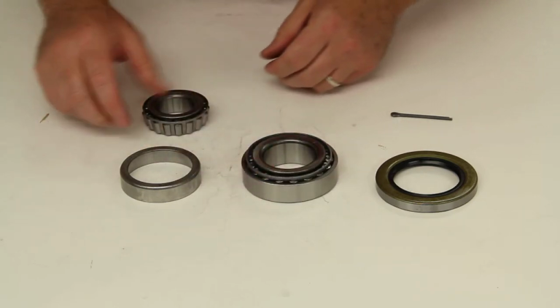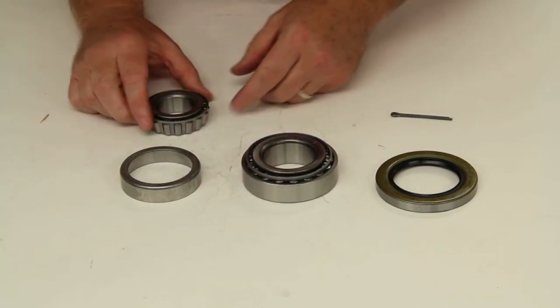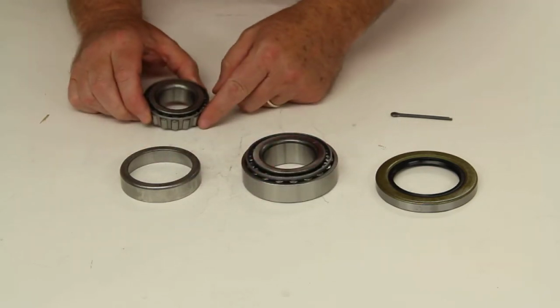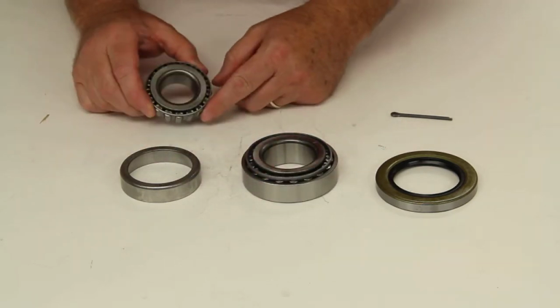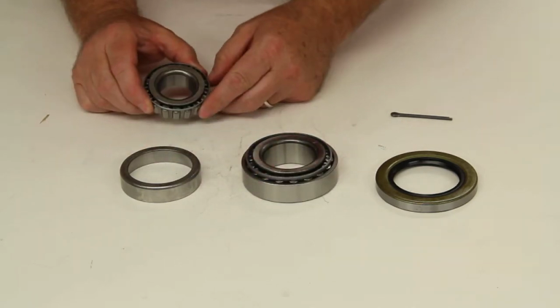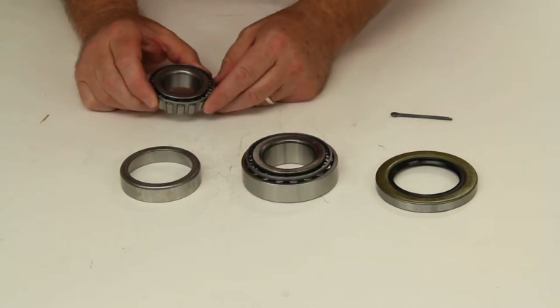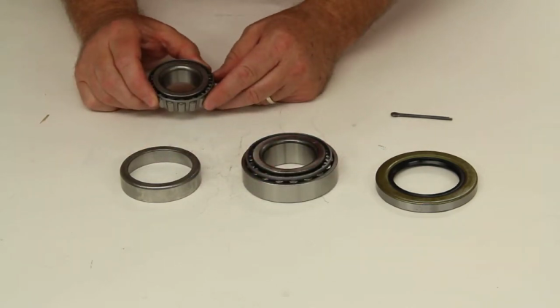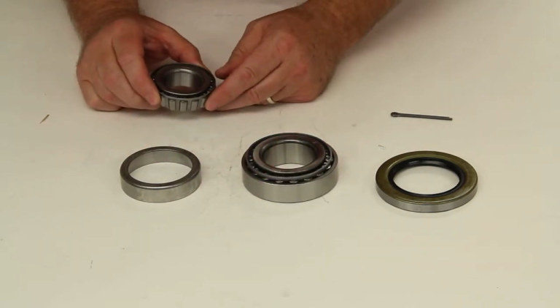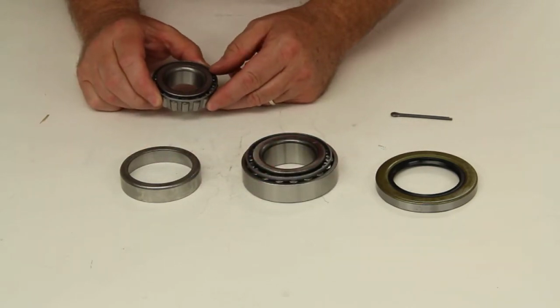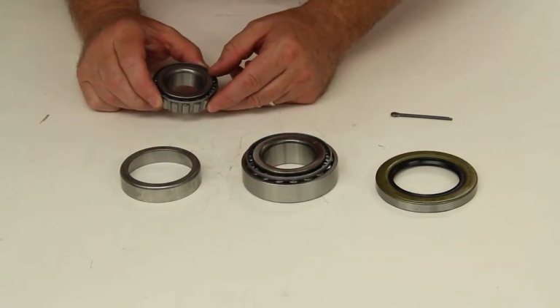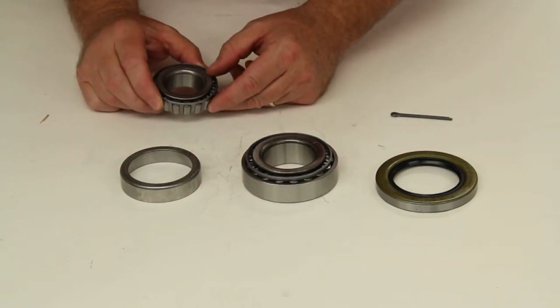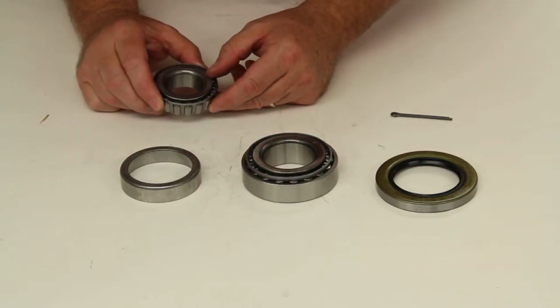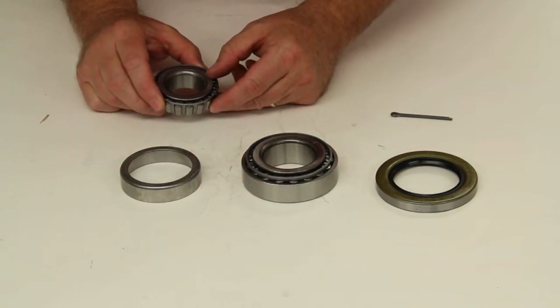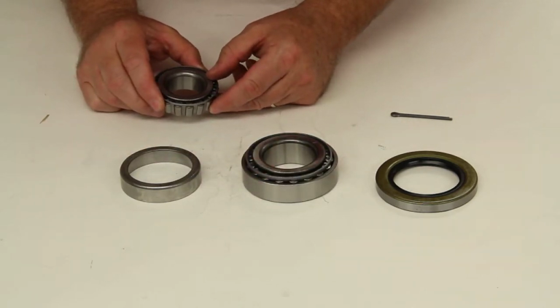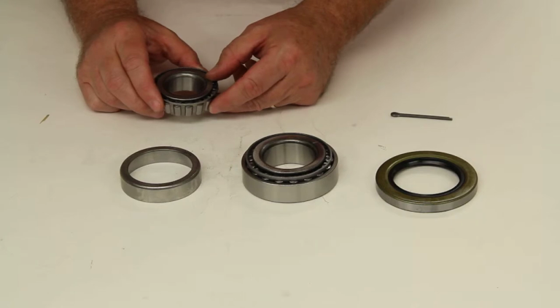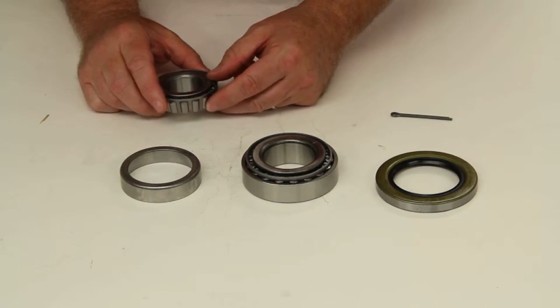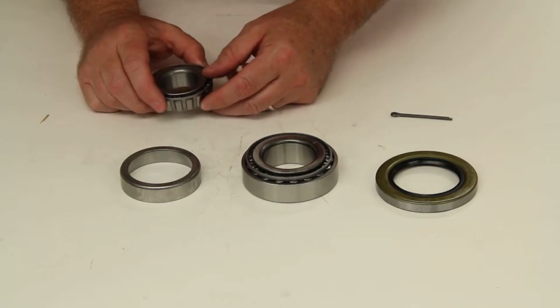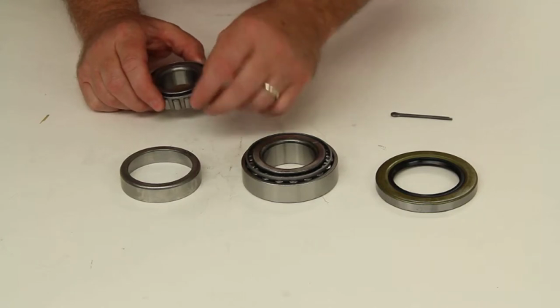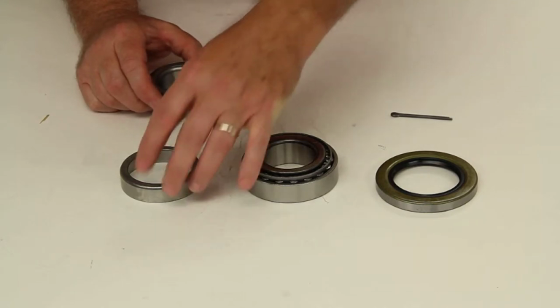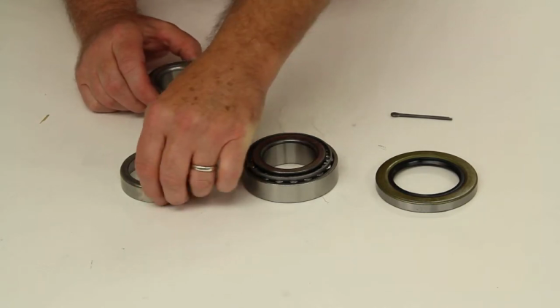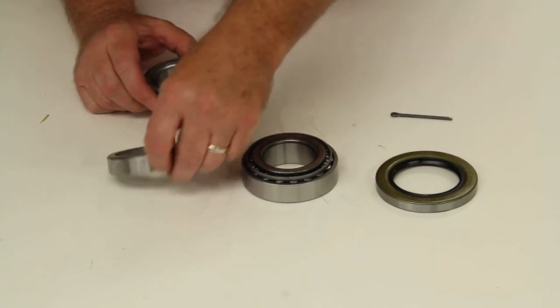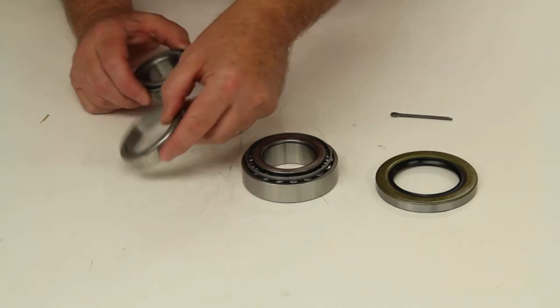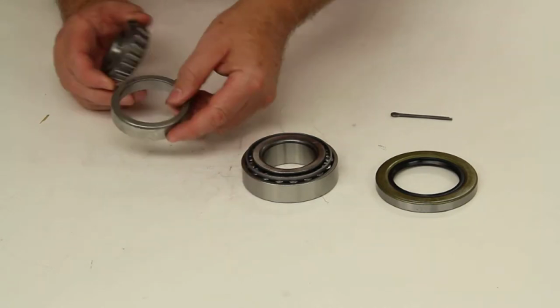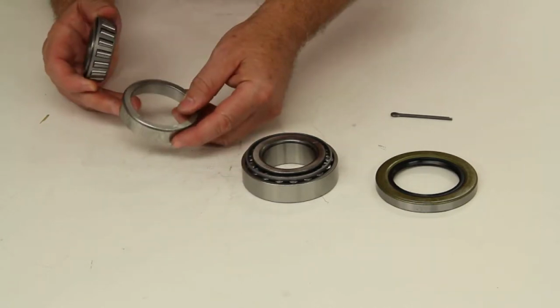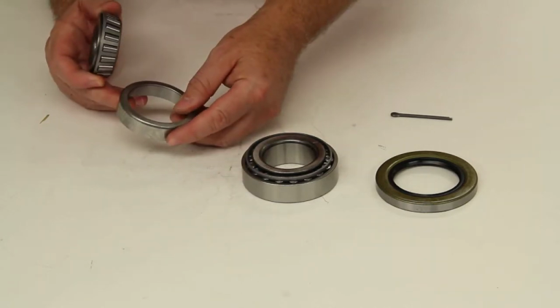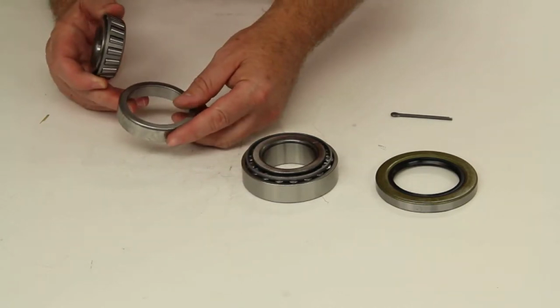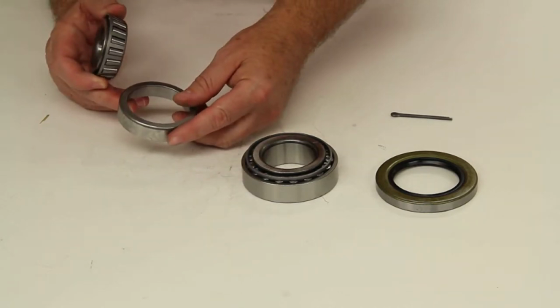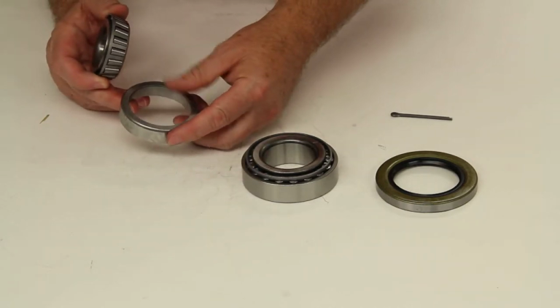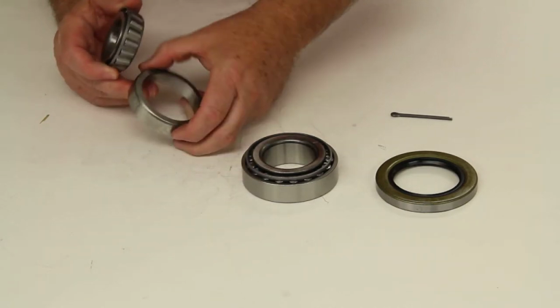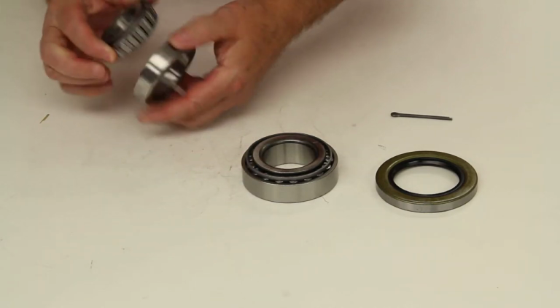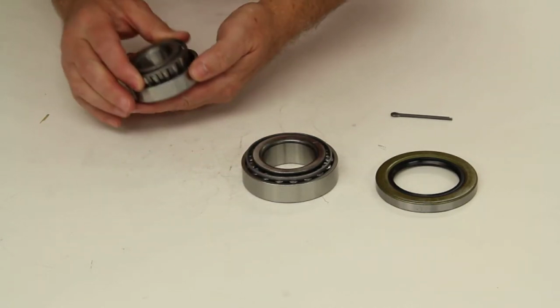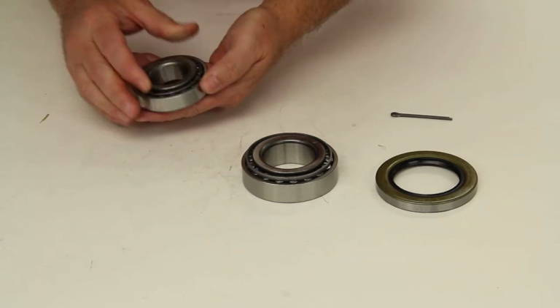It will also come with one outer bearing, part number 14125A, and its matching race, 14276.